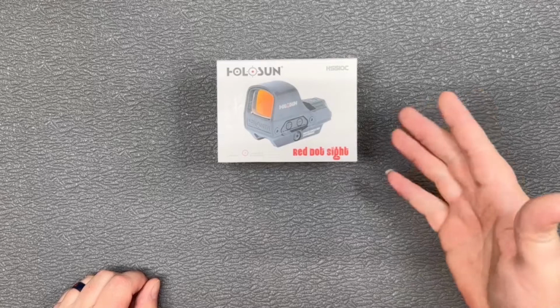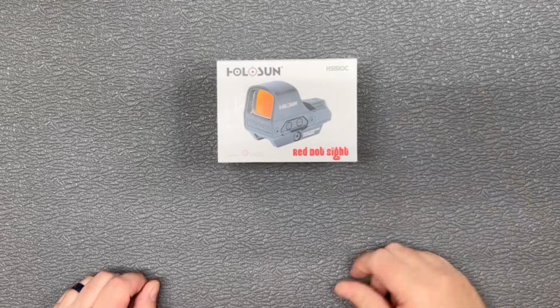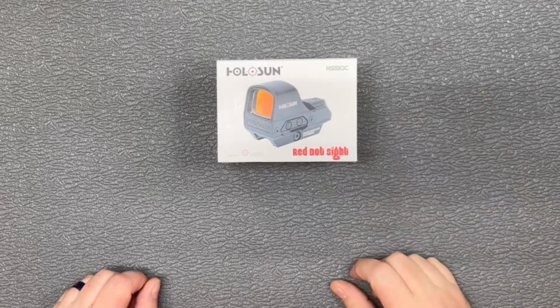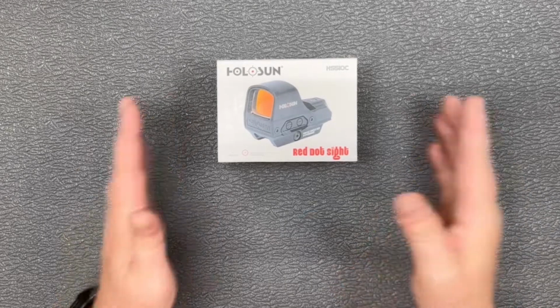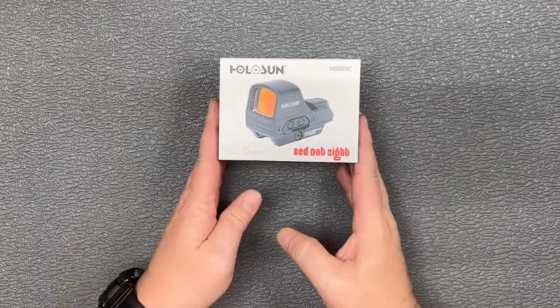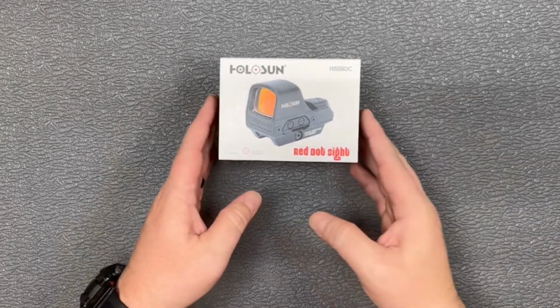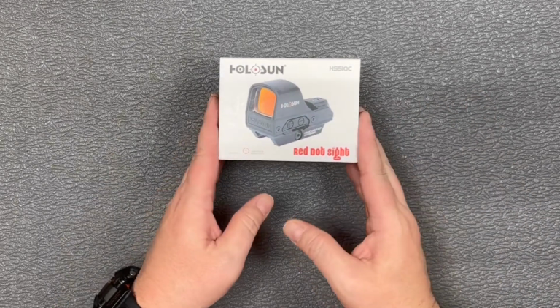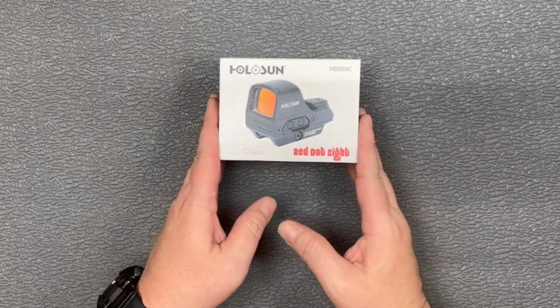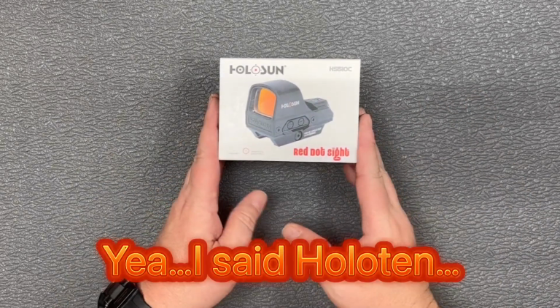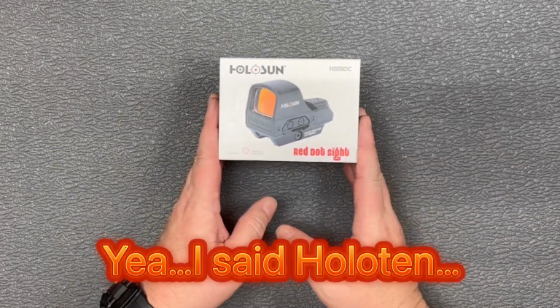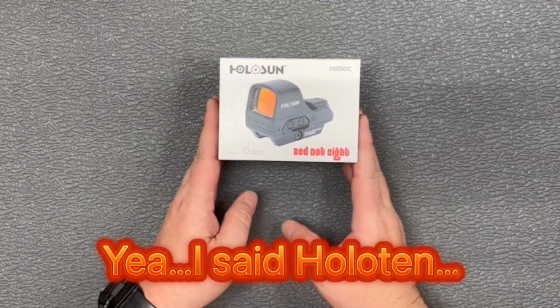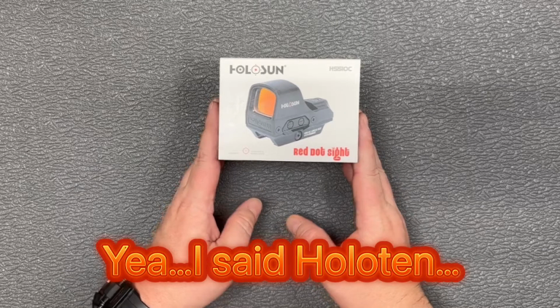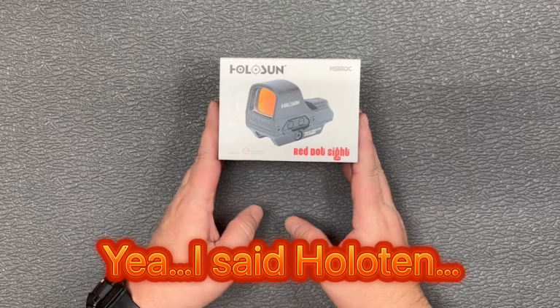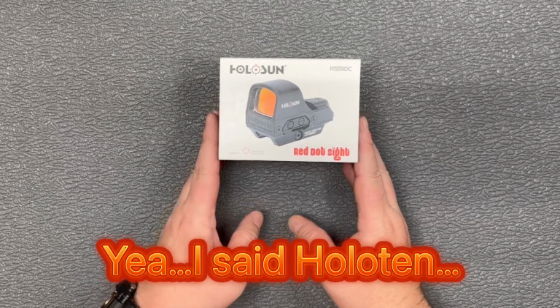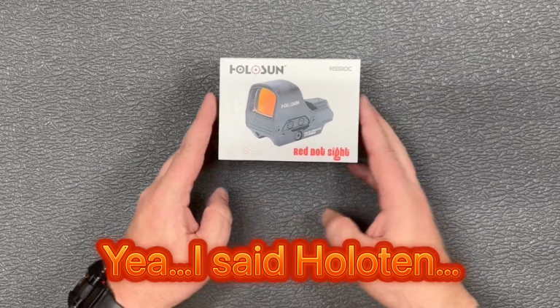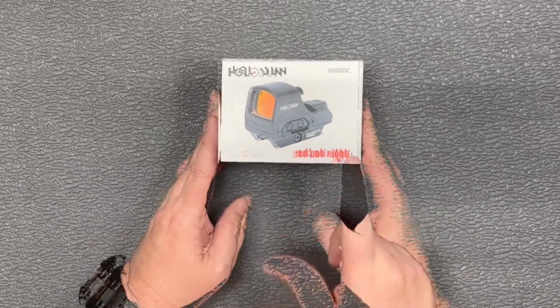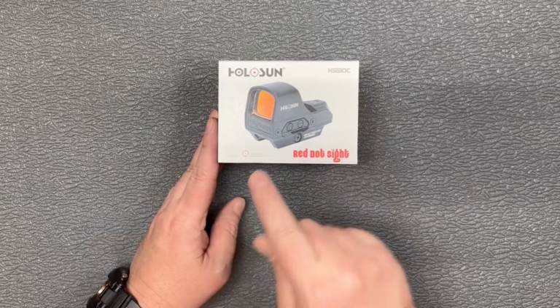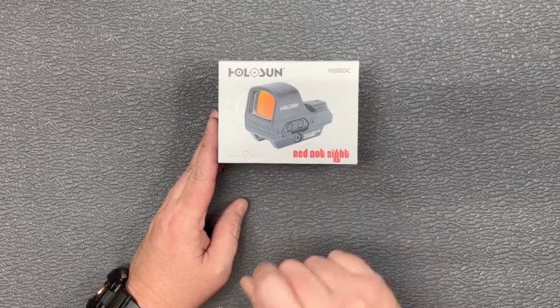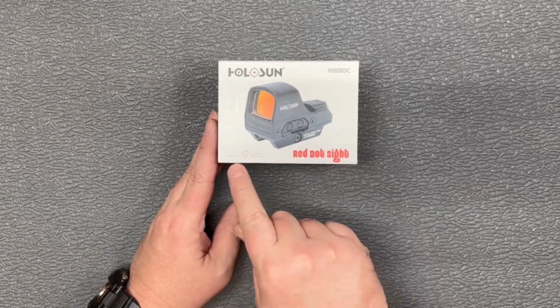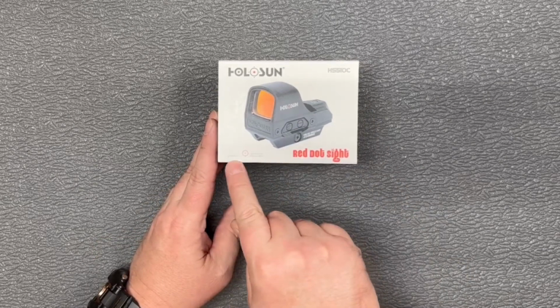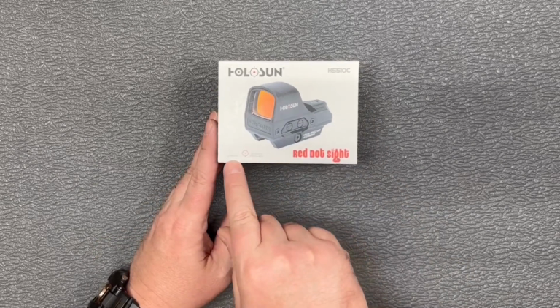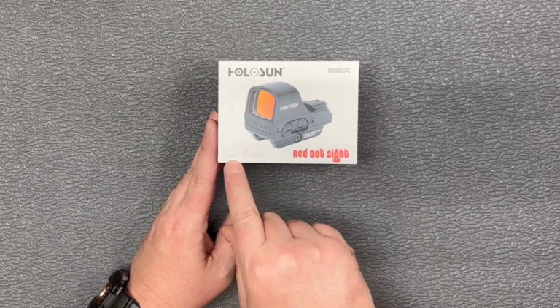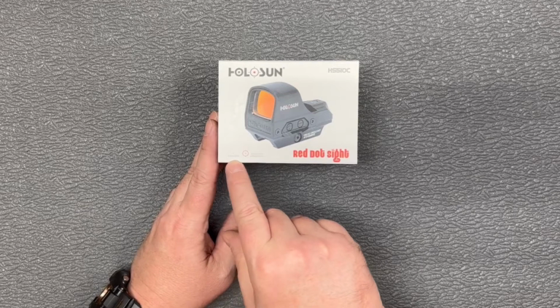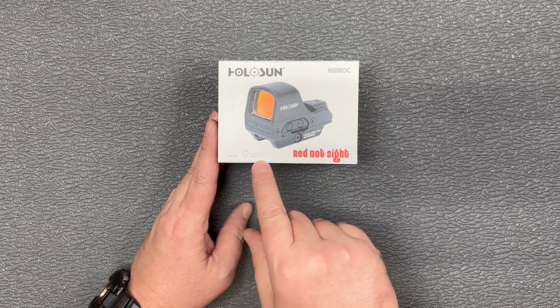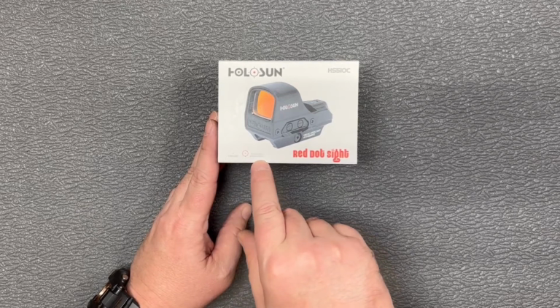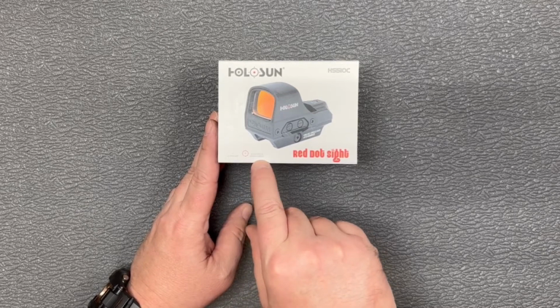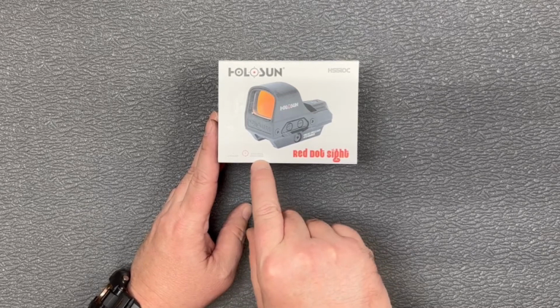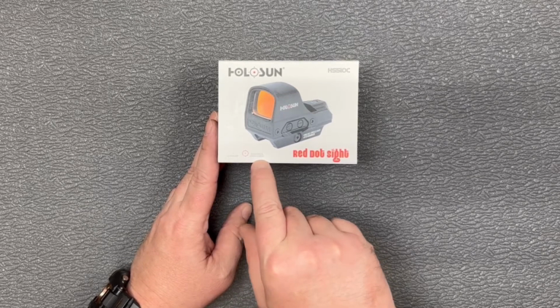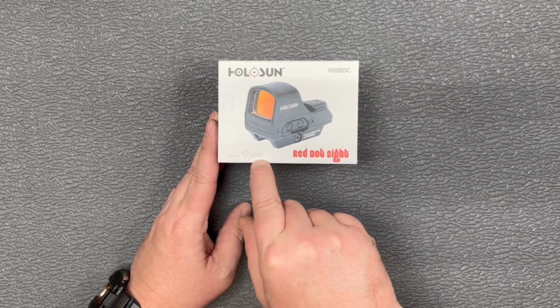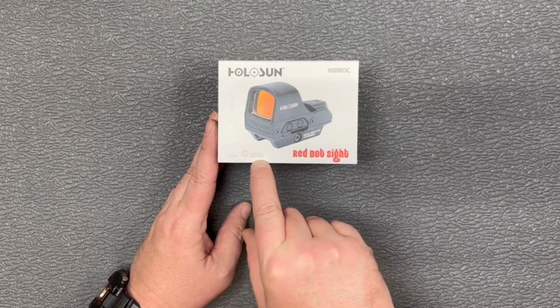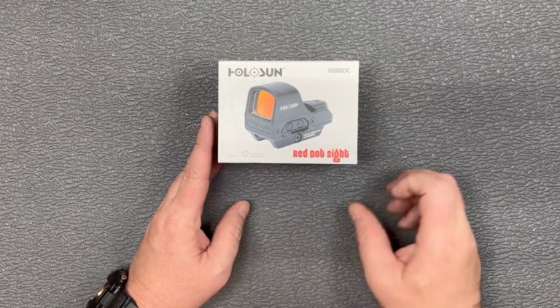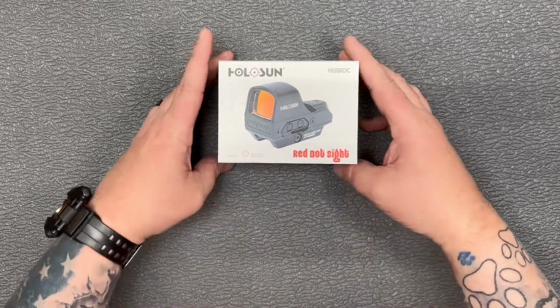Hey guys, thanks for checking out this video. Today I'm going to take a quick look at the Holosun 510C here. As you can see with the 510C, you've got the option for a 2 MOA dot or a 2 MOA dot plus a 65 MOA circle.